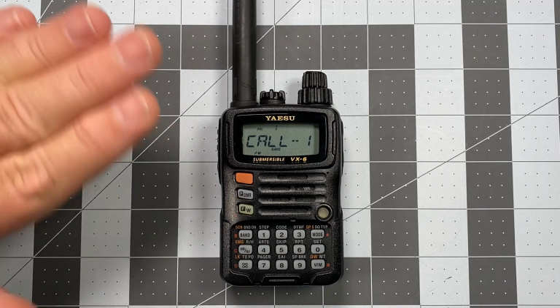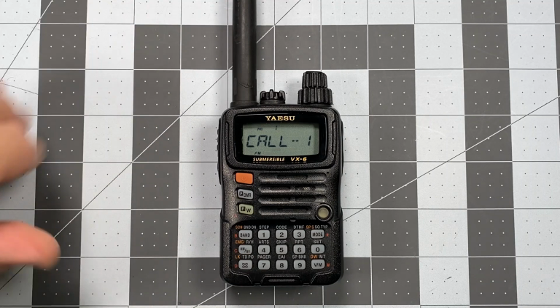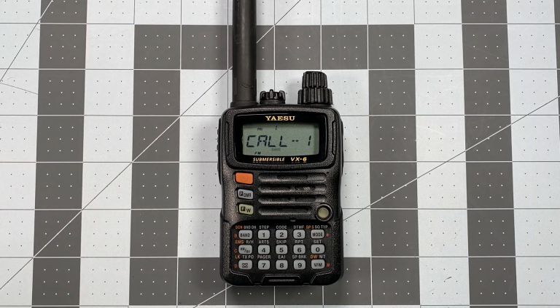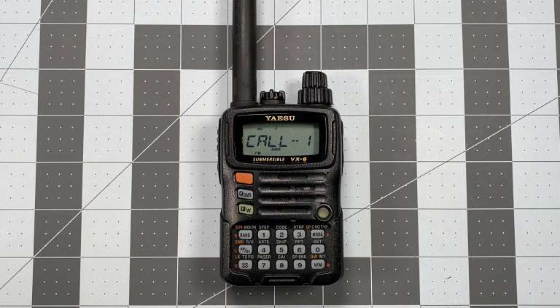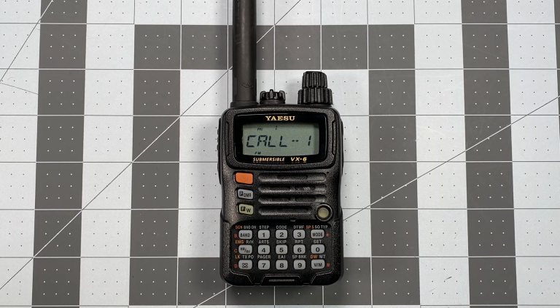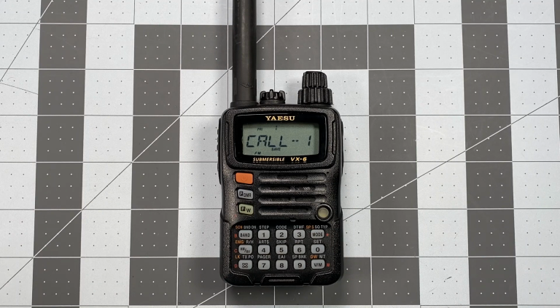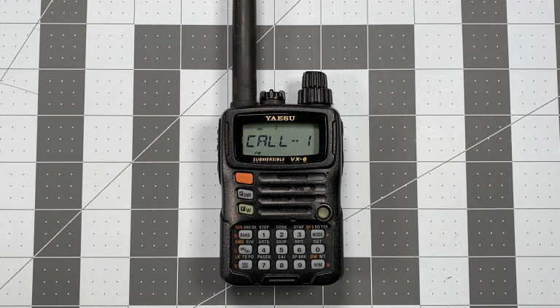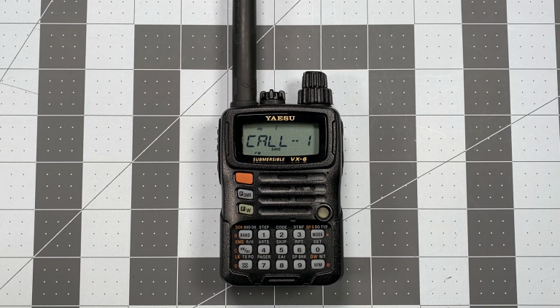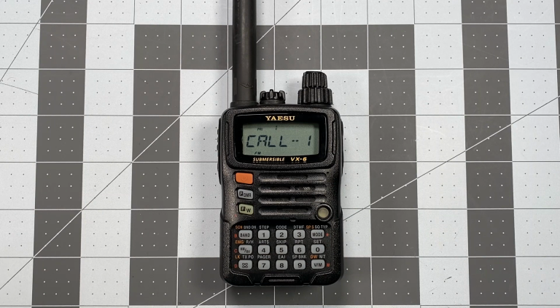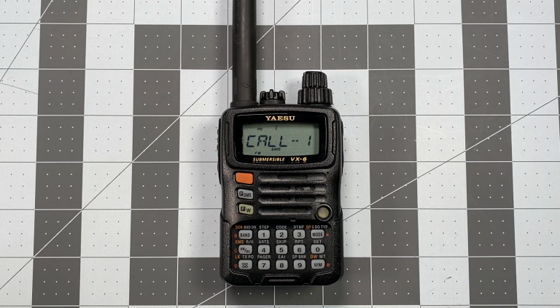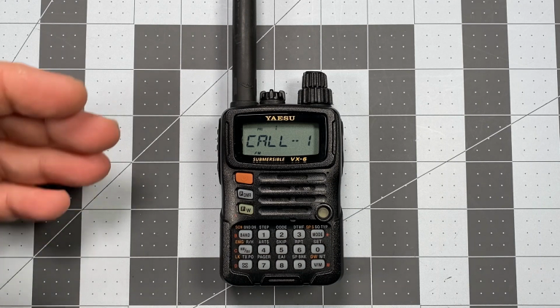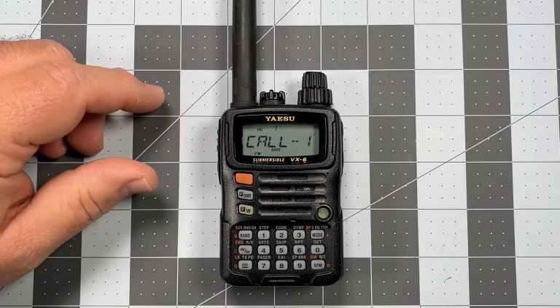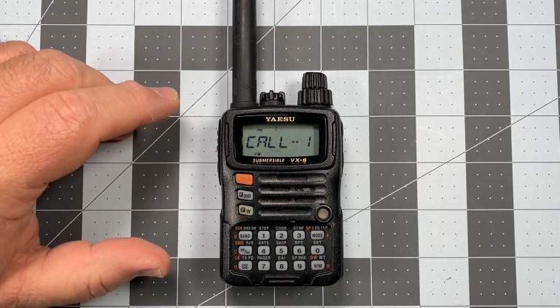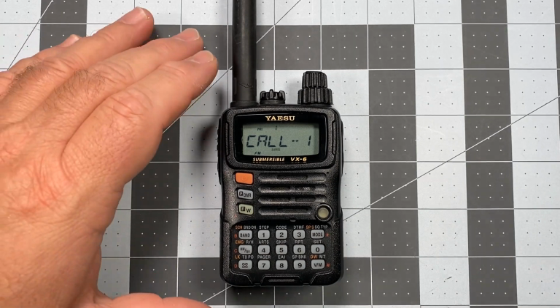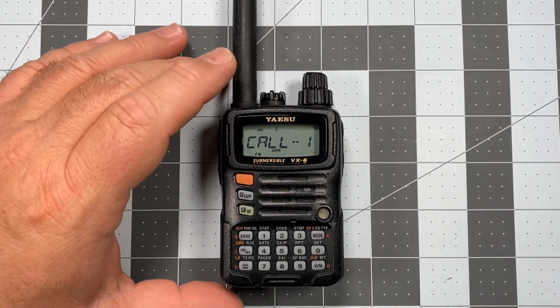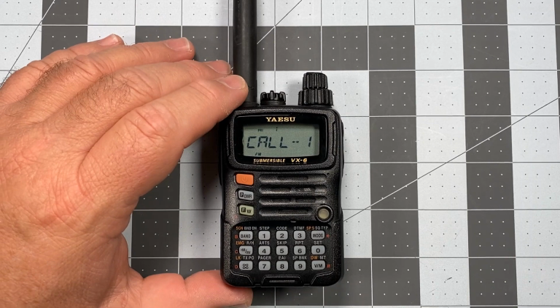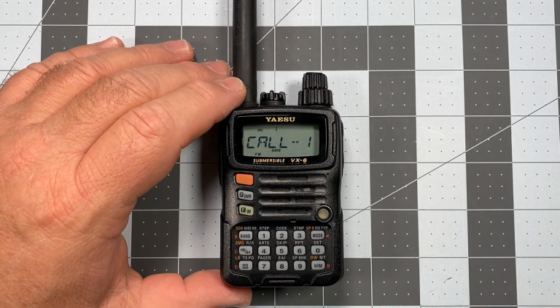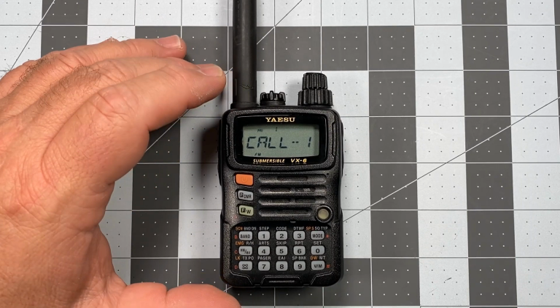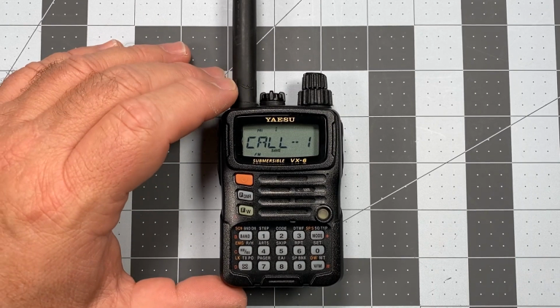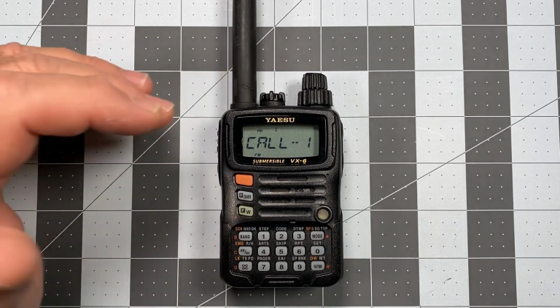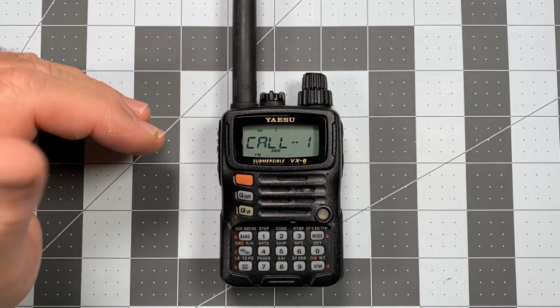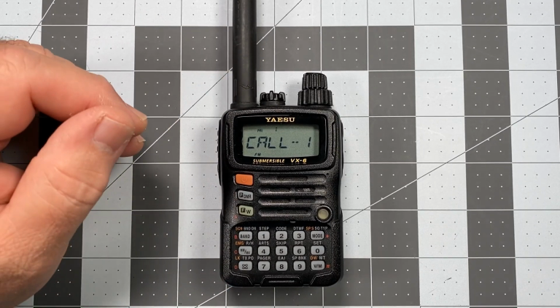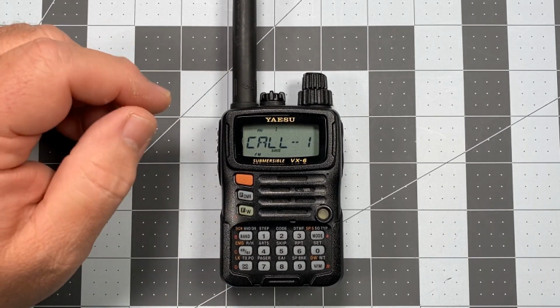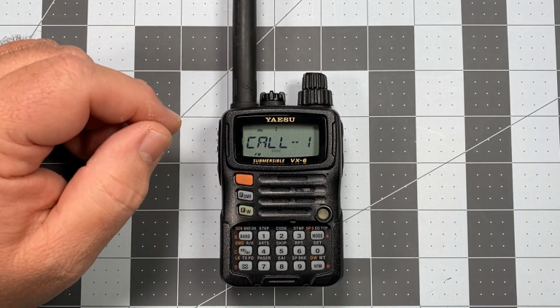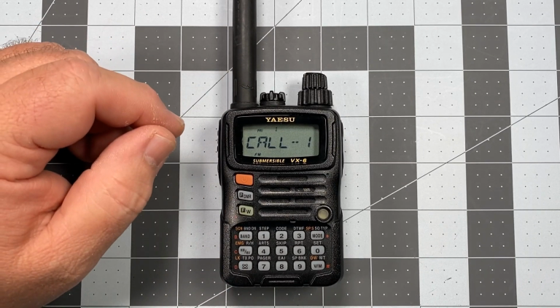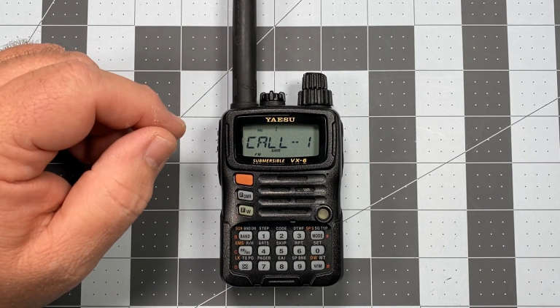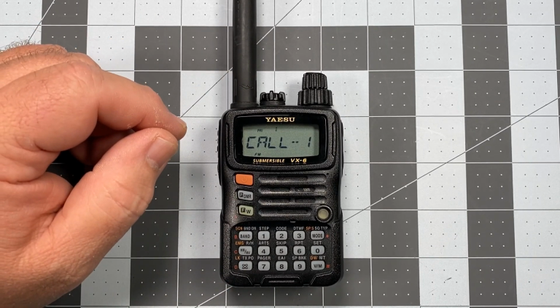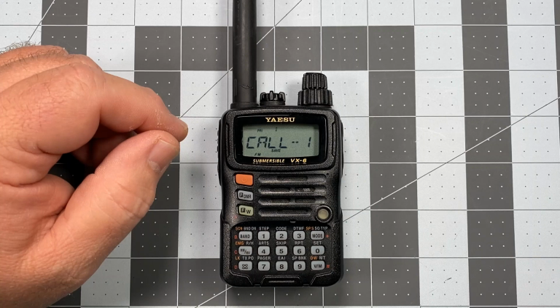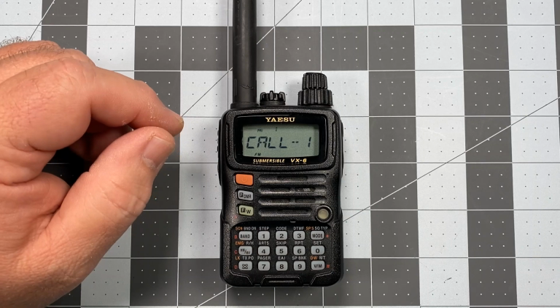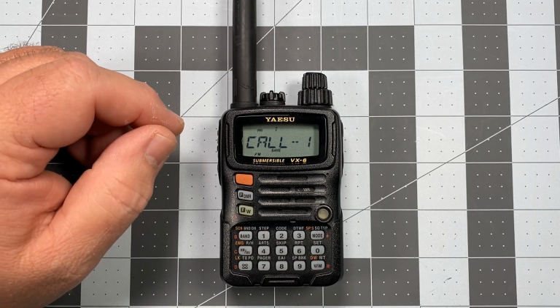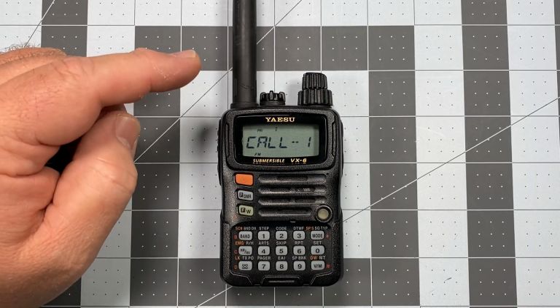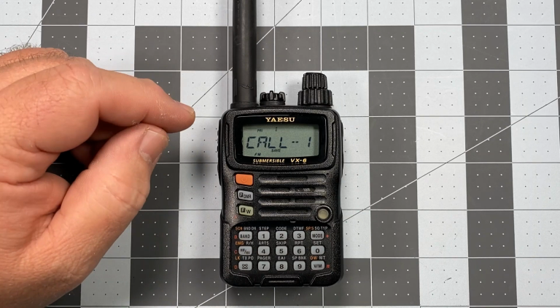Hi, this is Scott, Kilo Sierra 6, Delta Alpha Yankee, and I'm back with another Yaesu VX6 Operator Series video. All of the intros are over now, and it's time to actually start digging into the front panel programming system and start making this radio work.